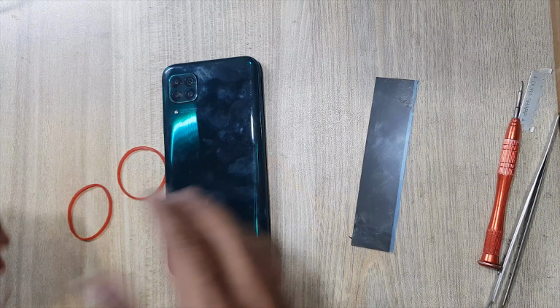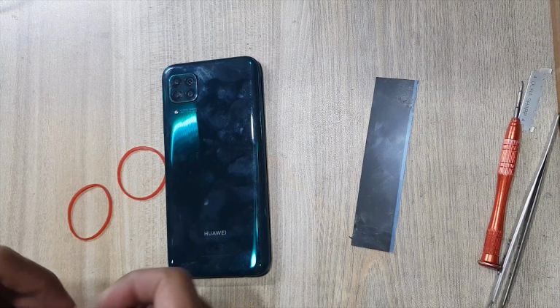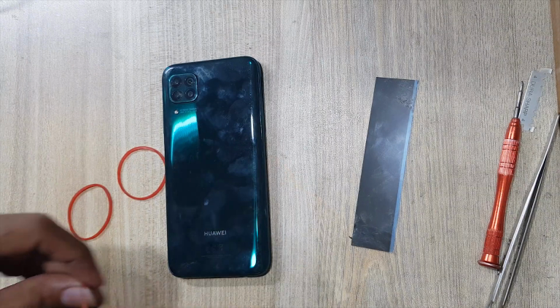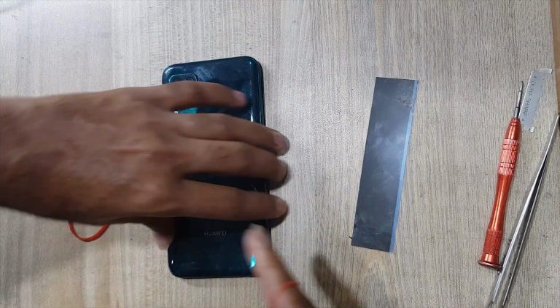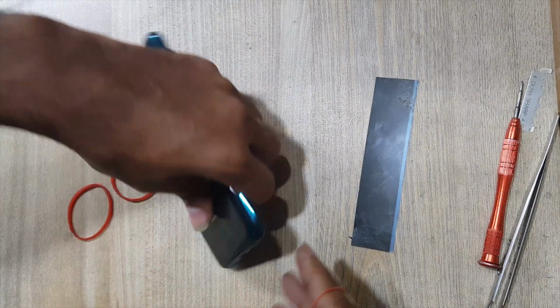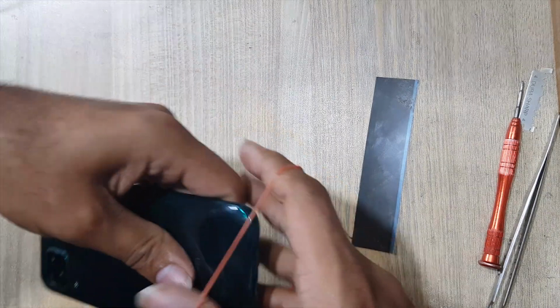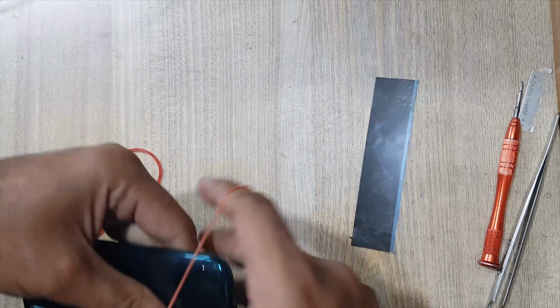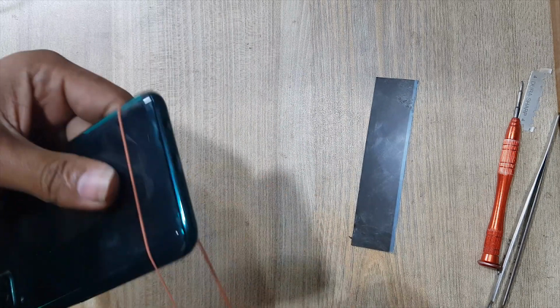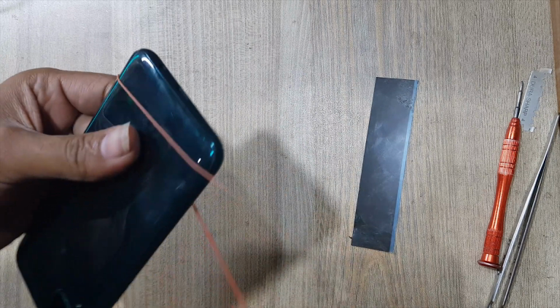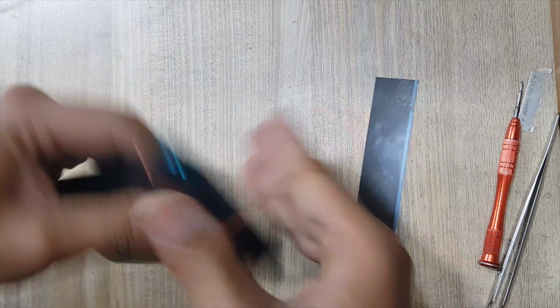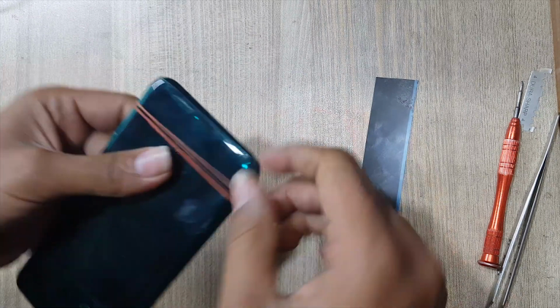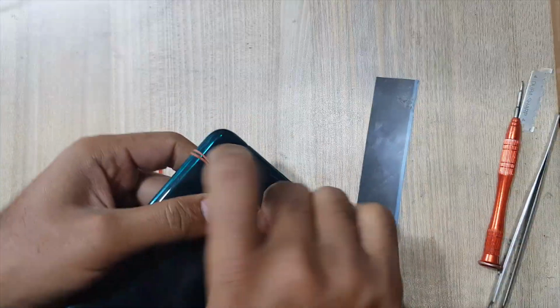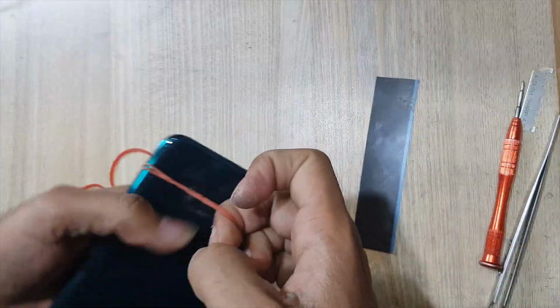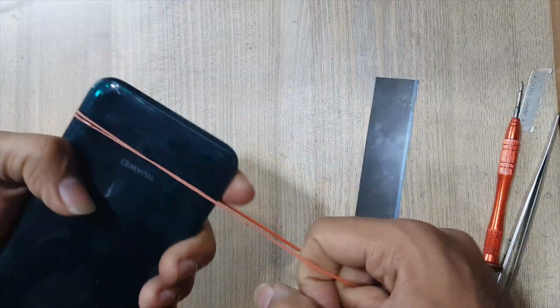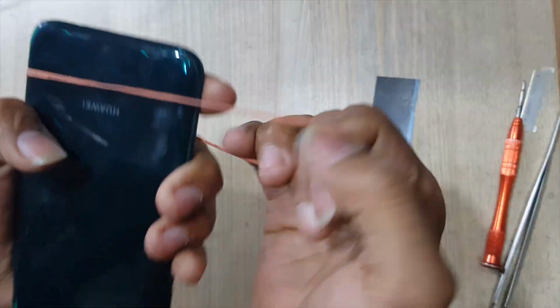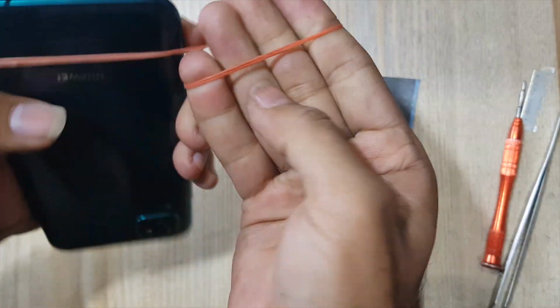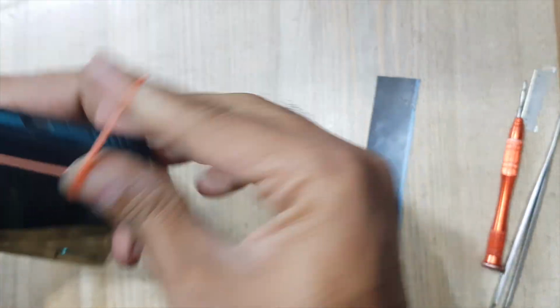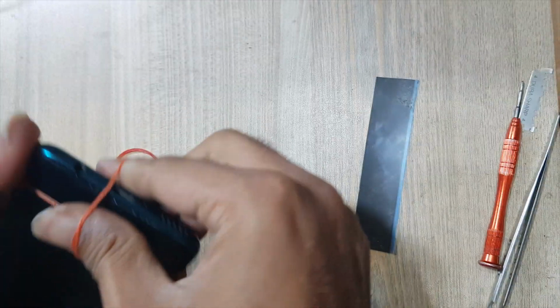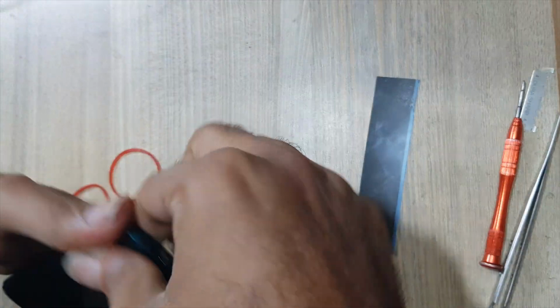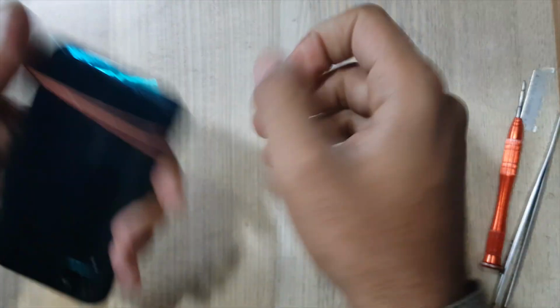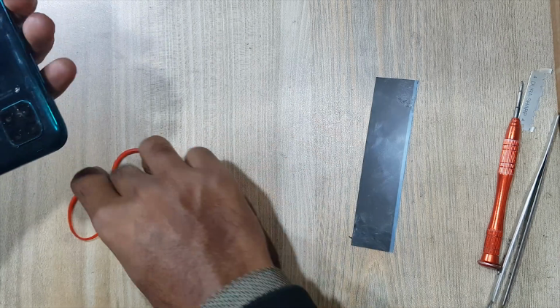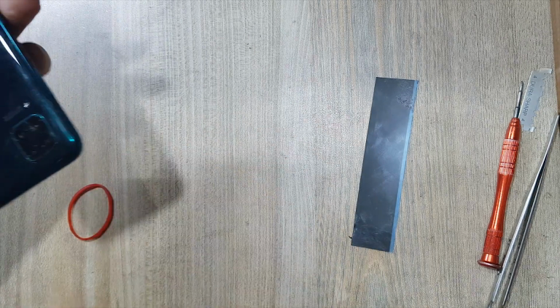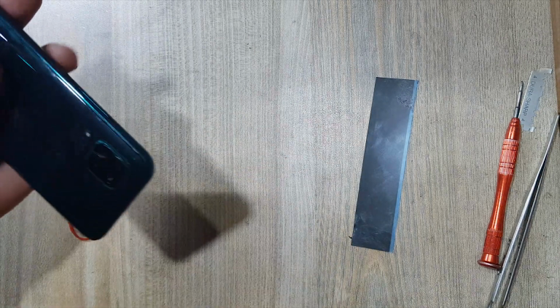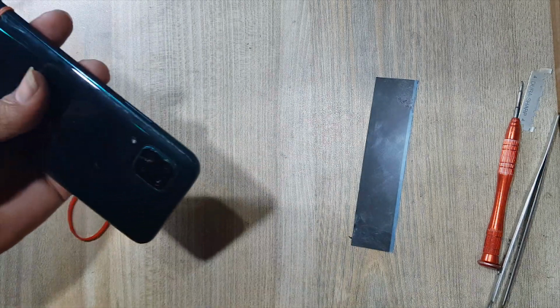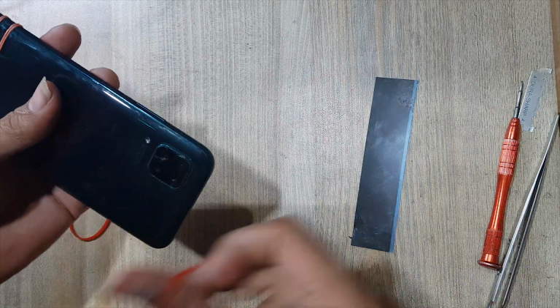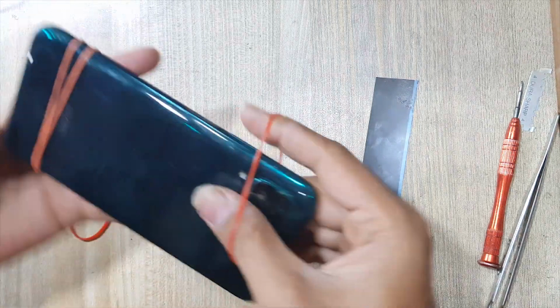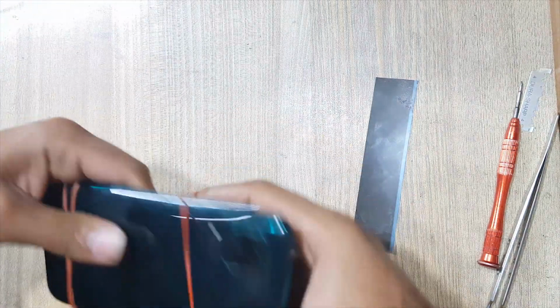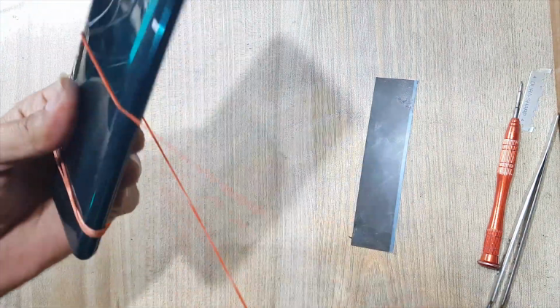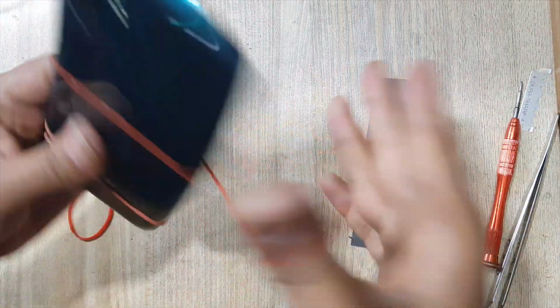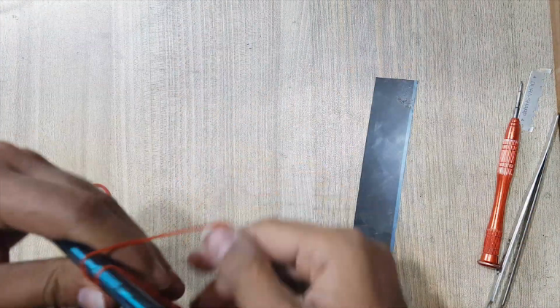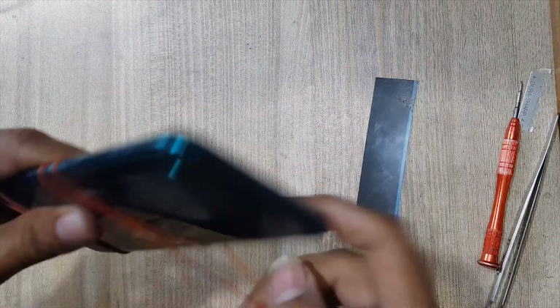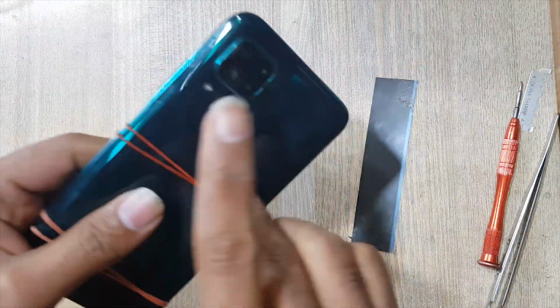Install the back cover of the phone. In the end, use rubber bands for a good fitting. Remove the rubber bands after 2 hours. All done successfully — thank you for watching.